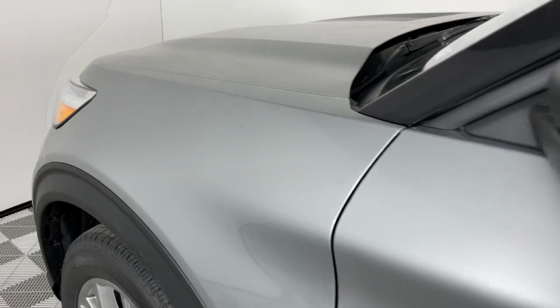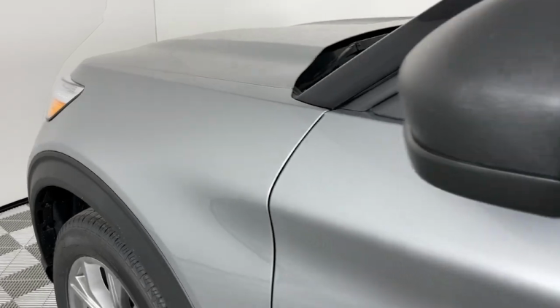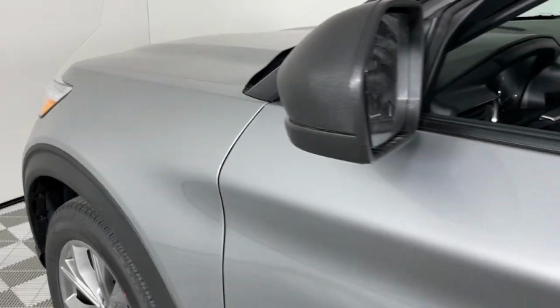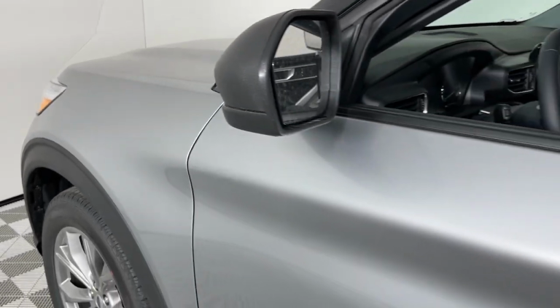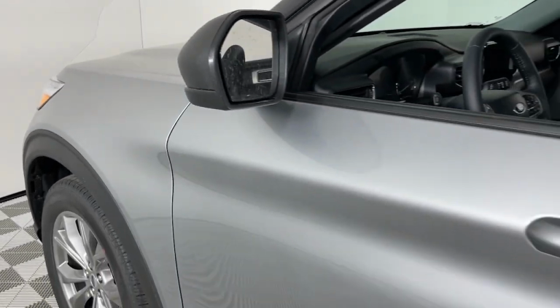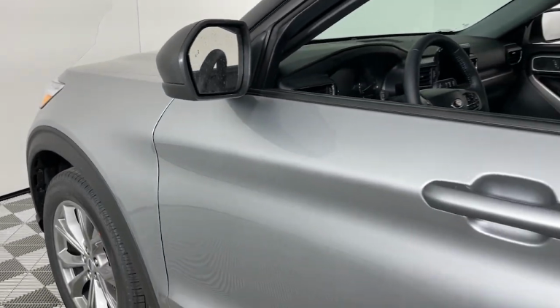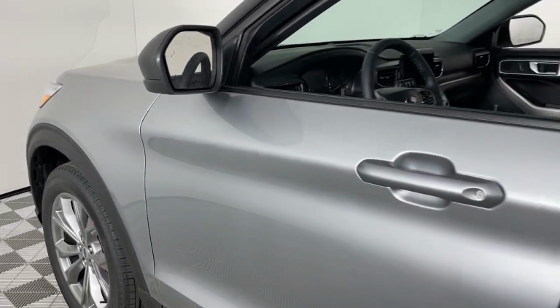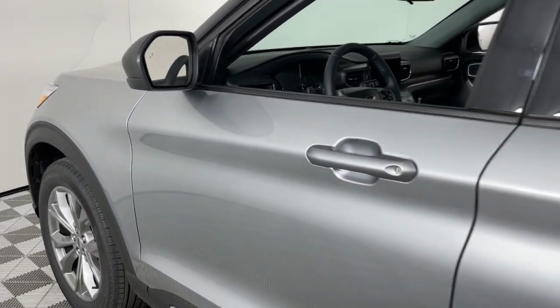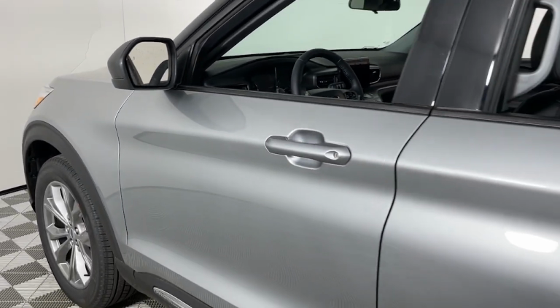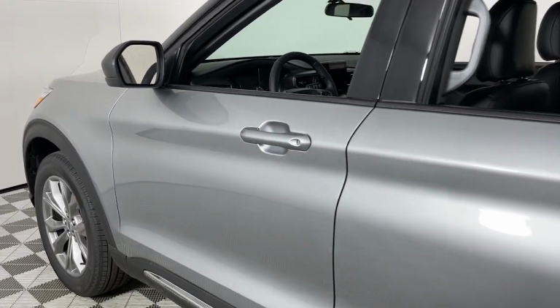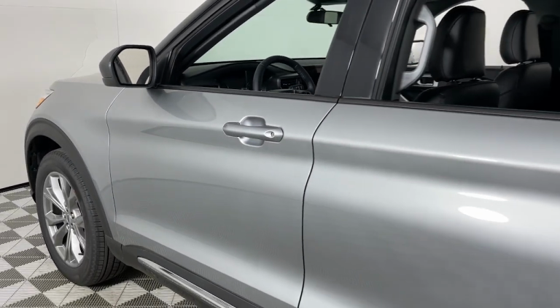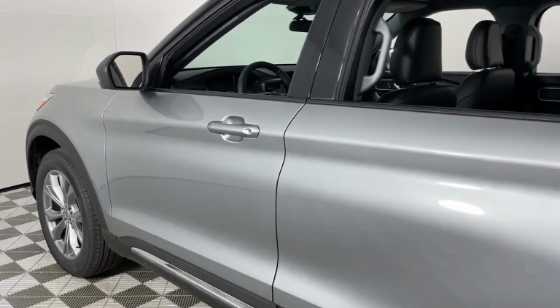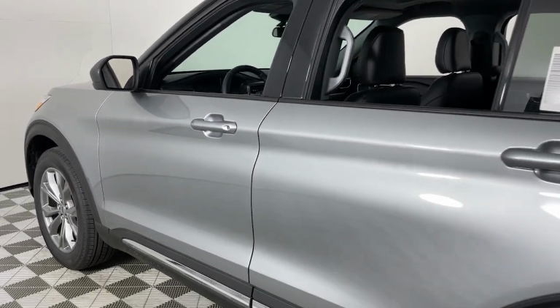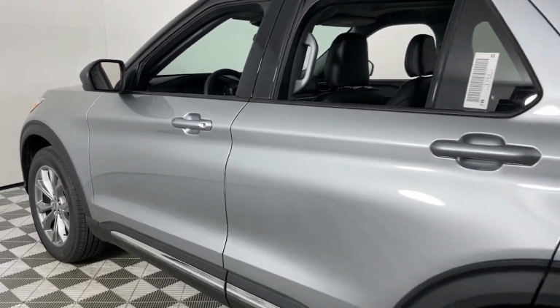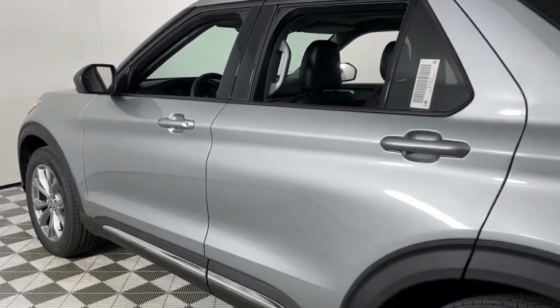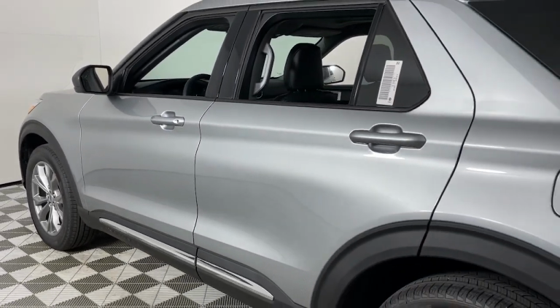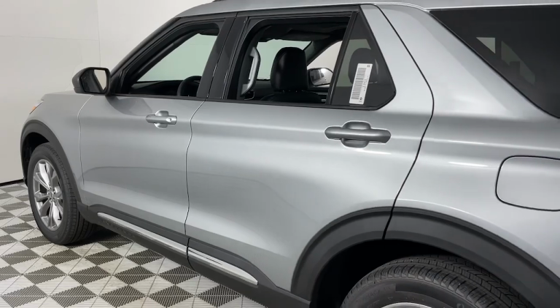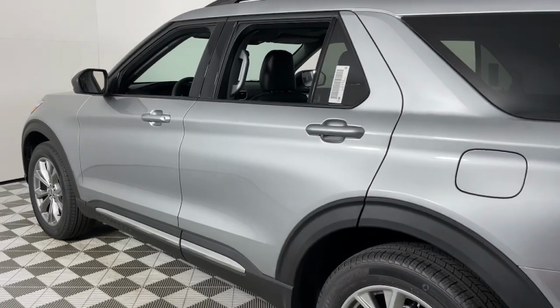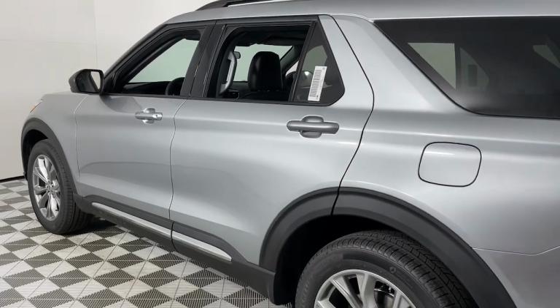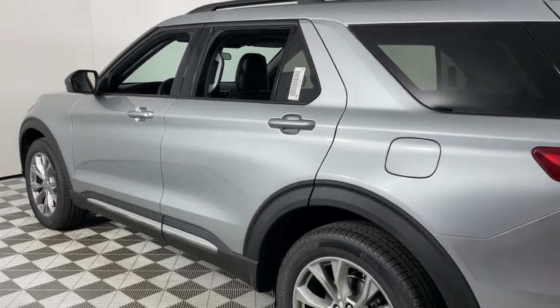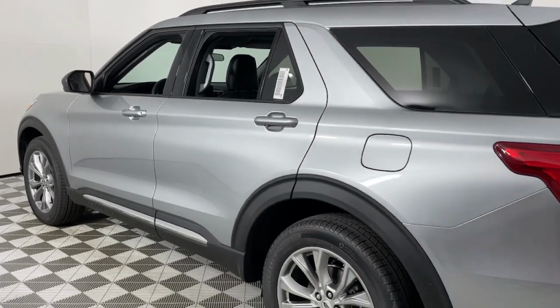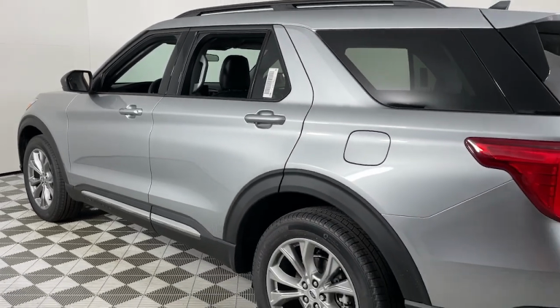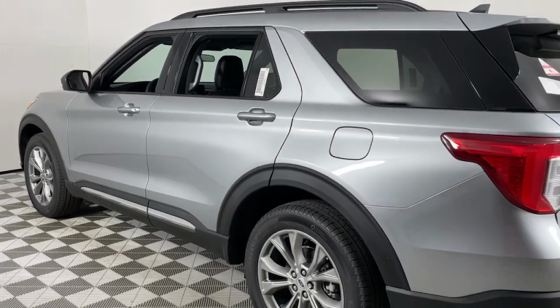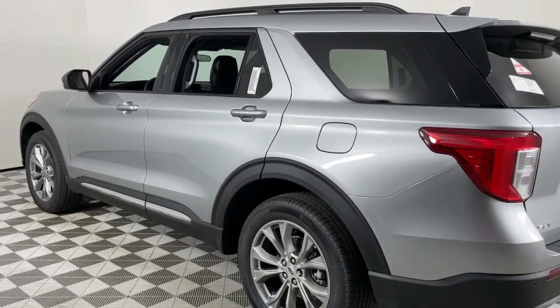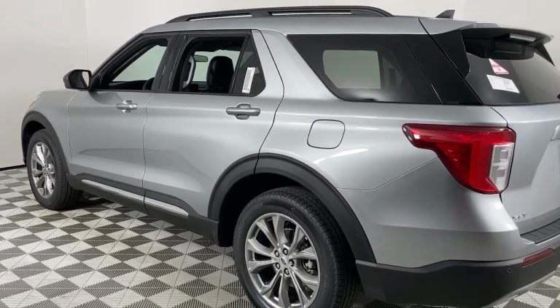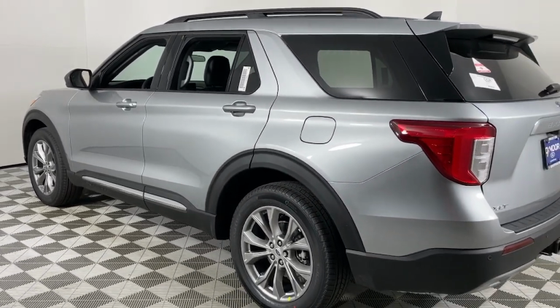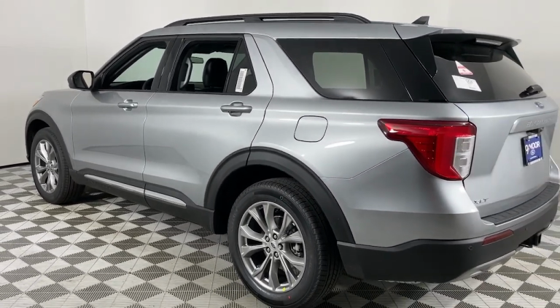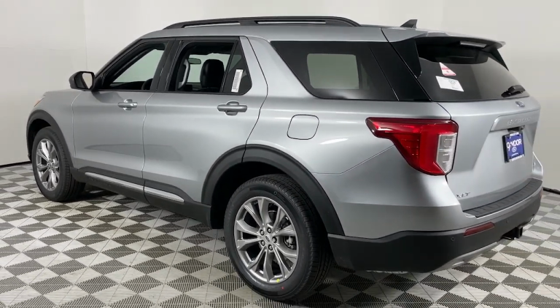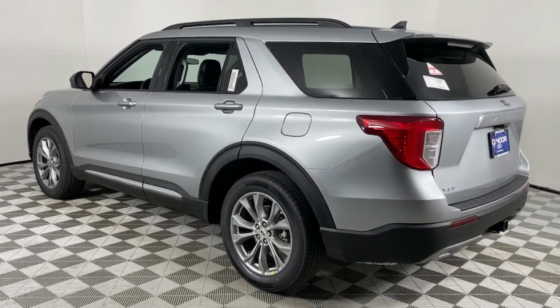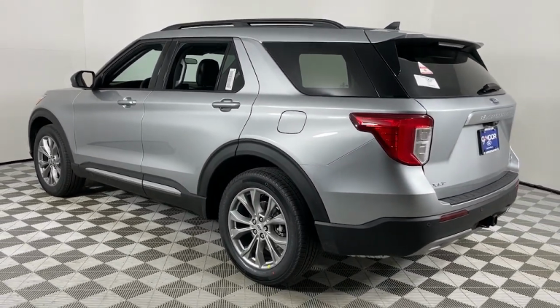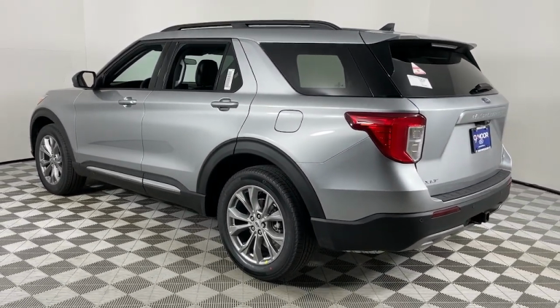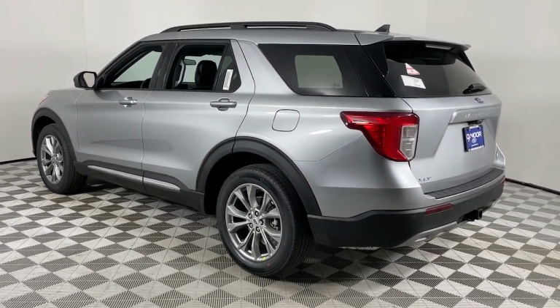This could be the car for you. The 2023 Ford Explorer. Here's an Explorer that brings an uncompromising spirit to all your adventures.